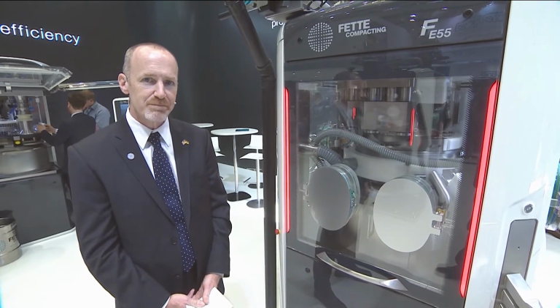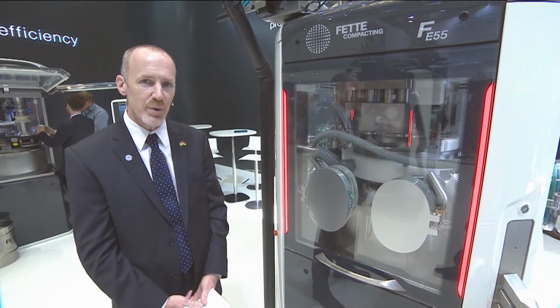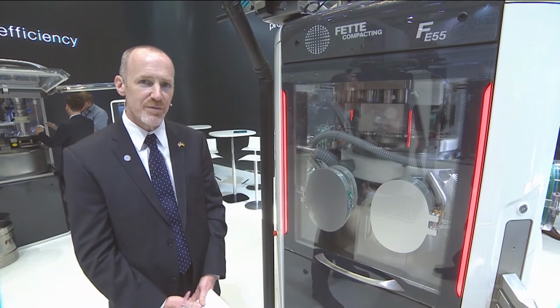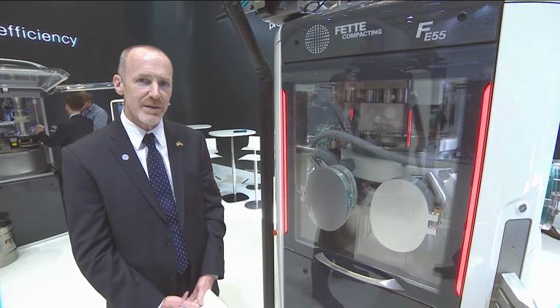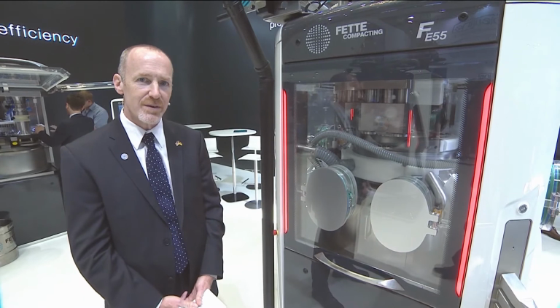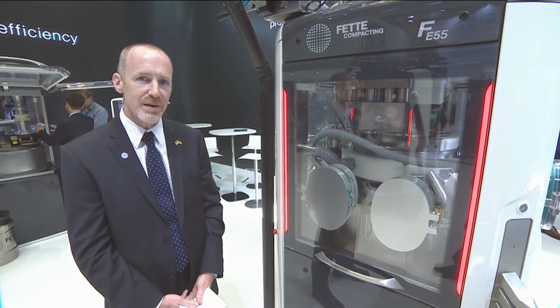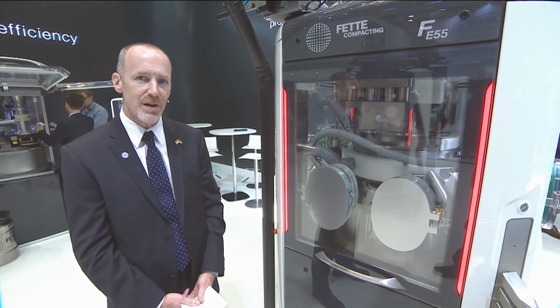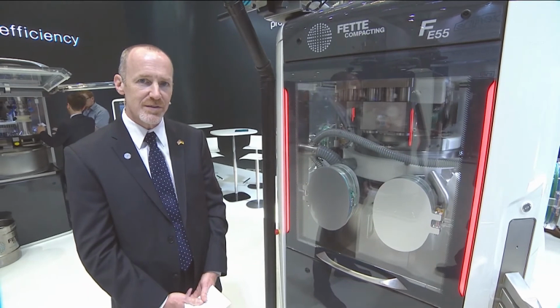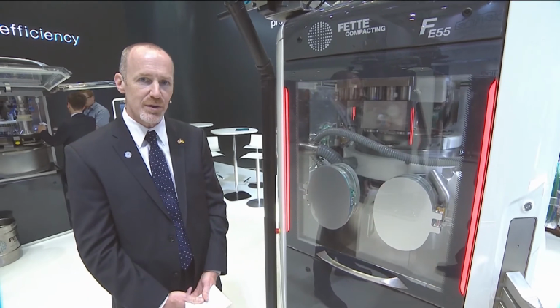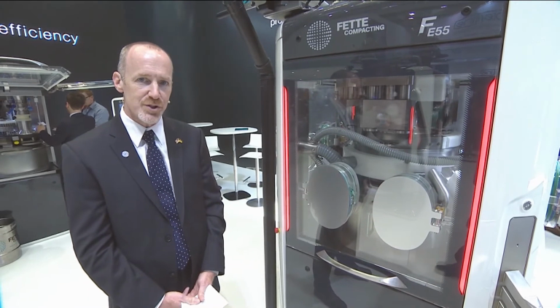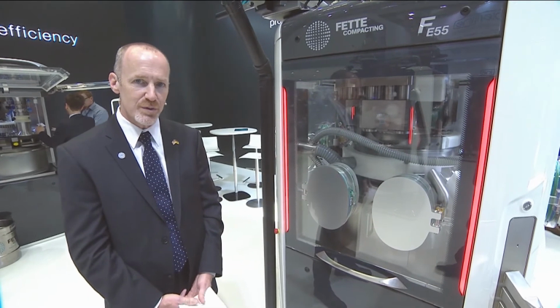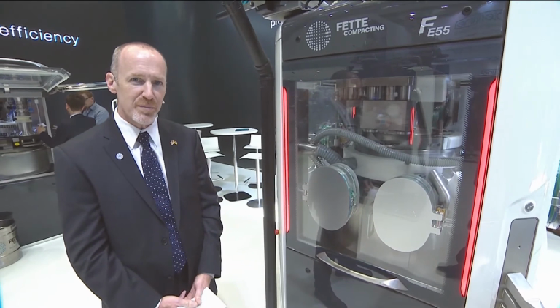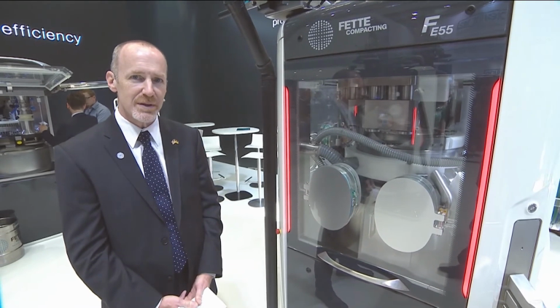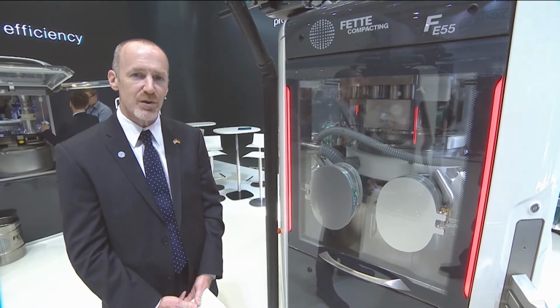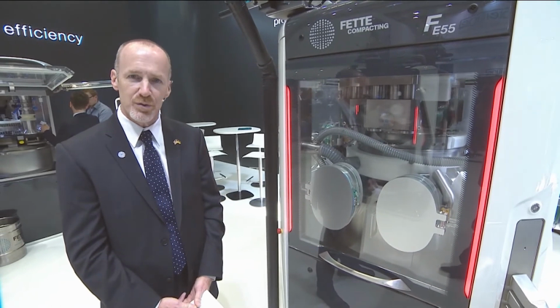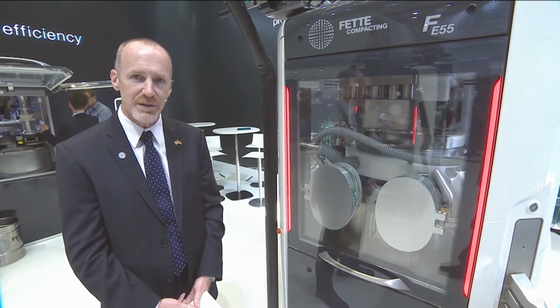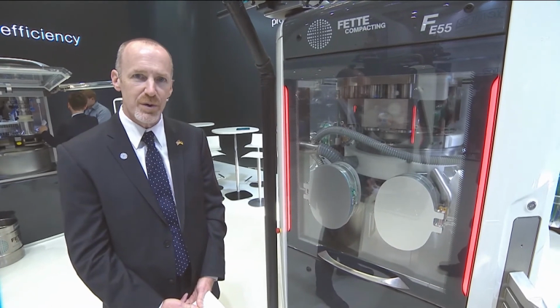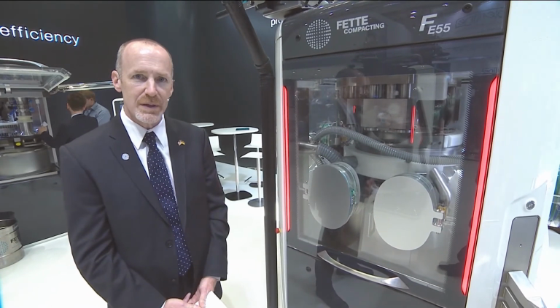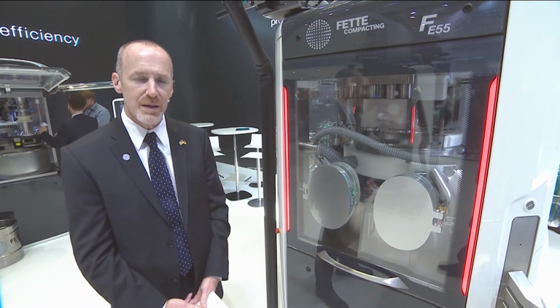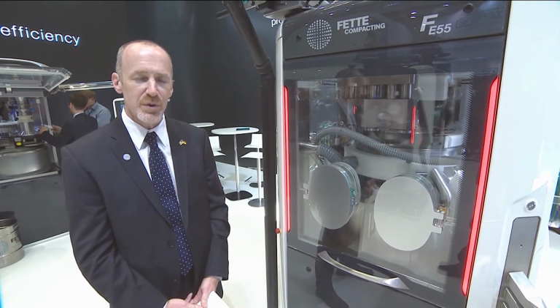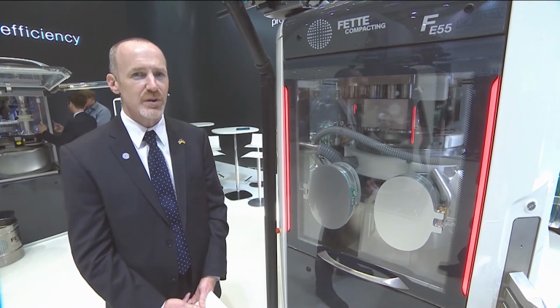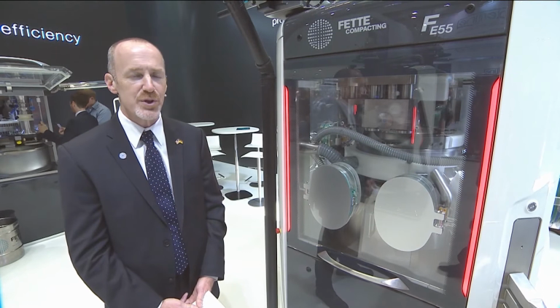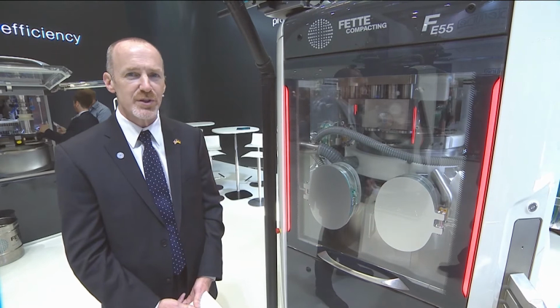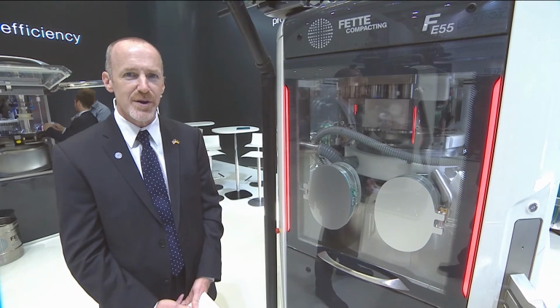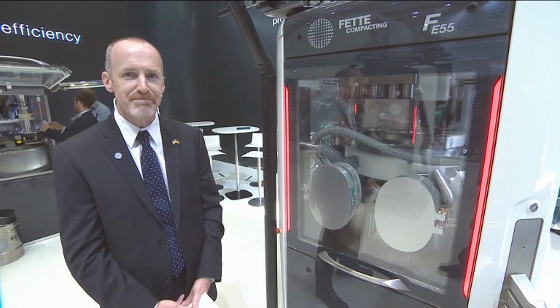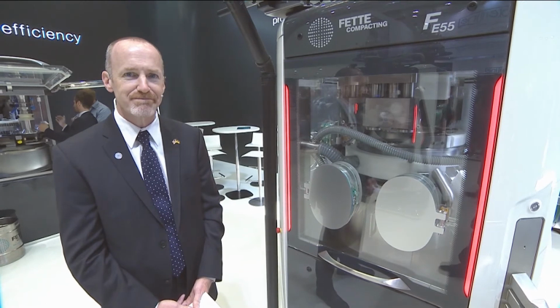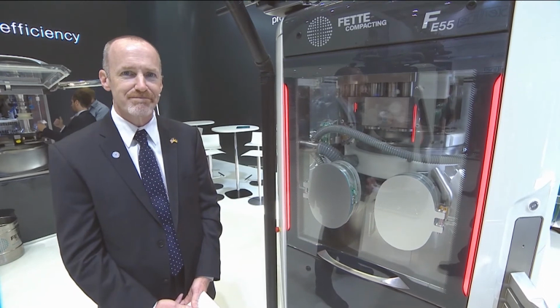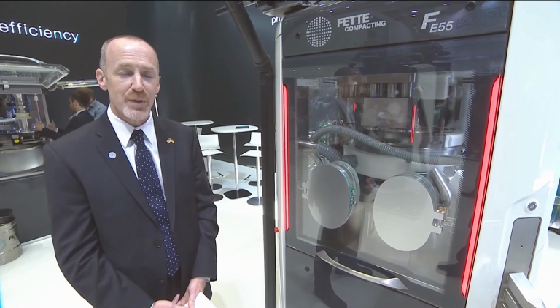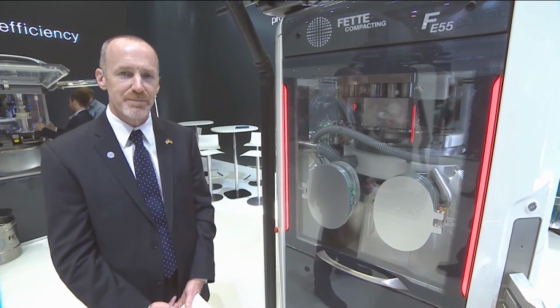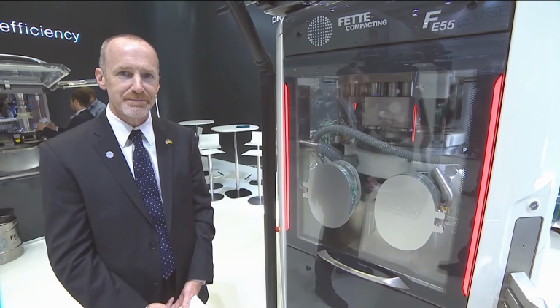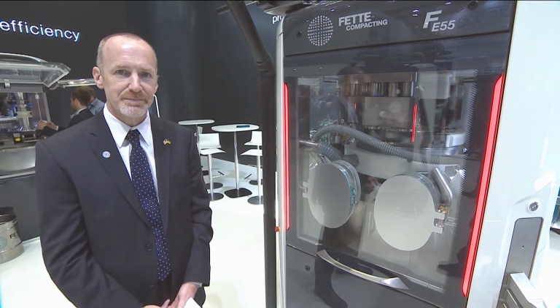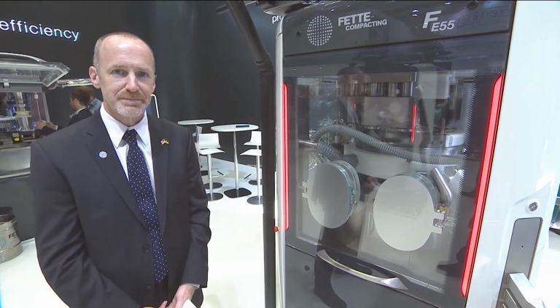We would invite our clients here at the show to come in and have a closer look at the equipment, and we certainly appreciate your time. Thank you.